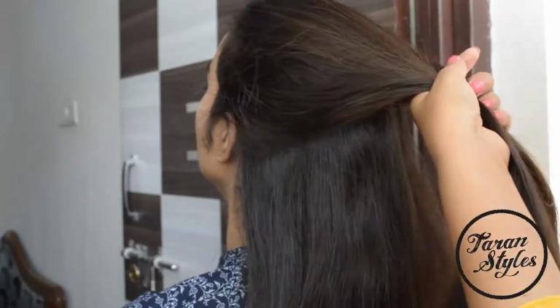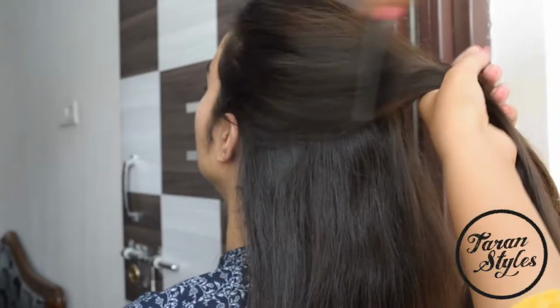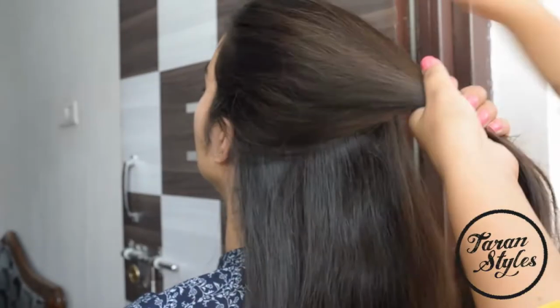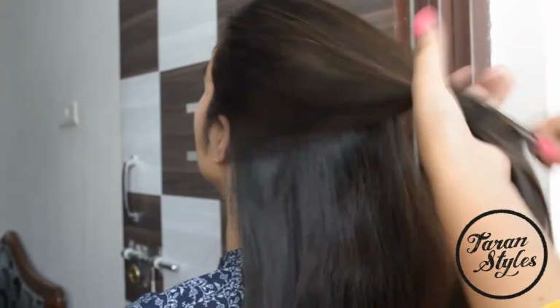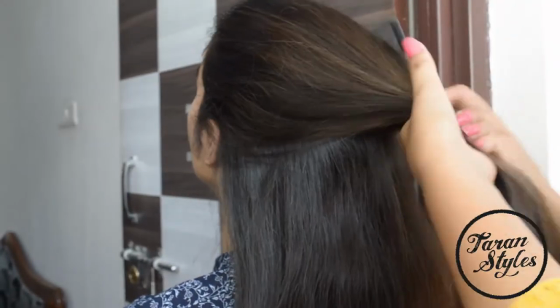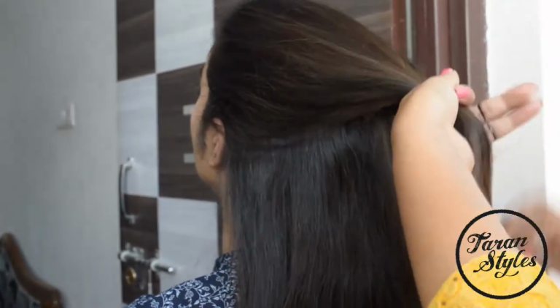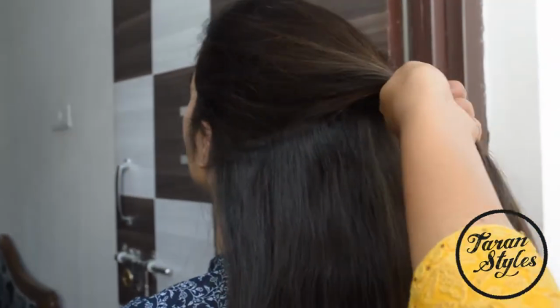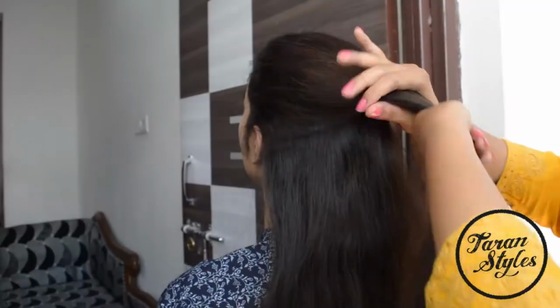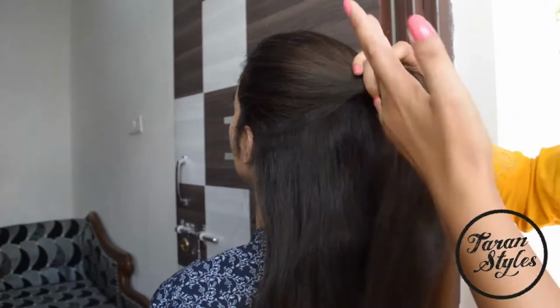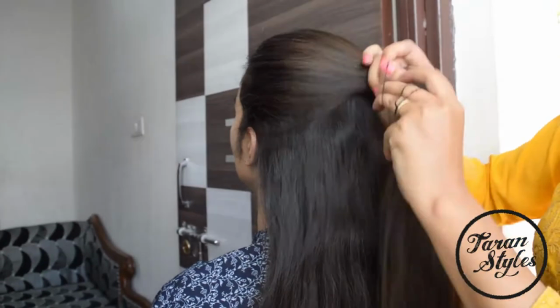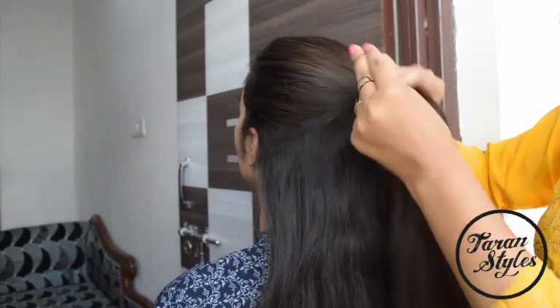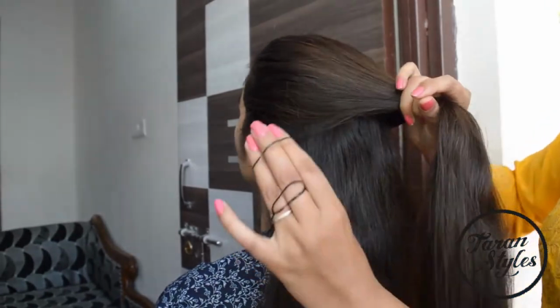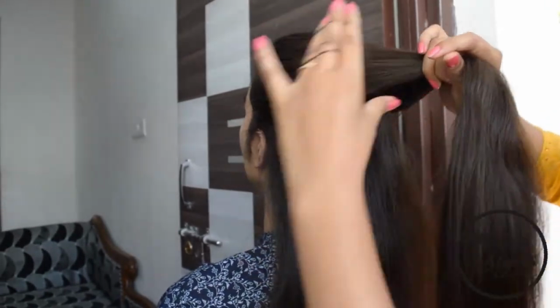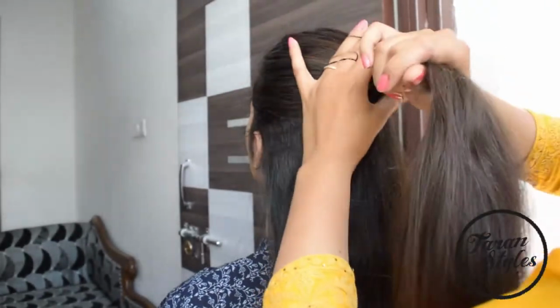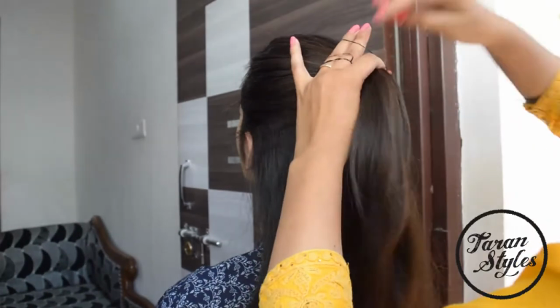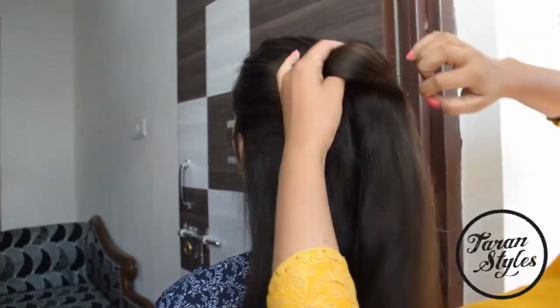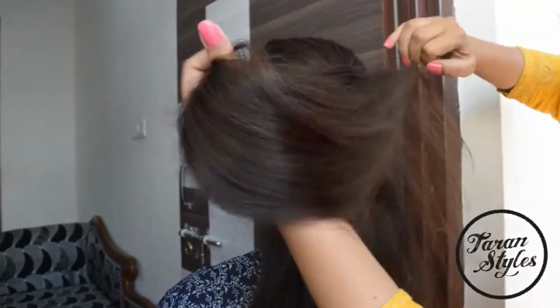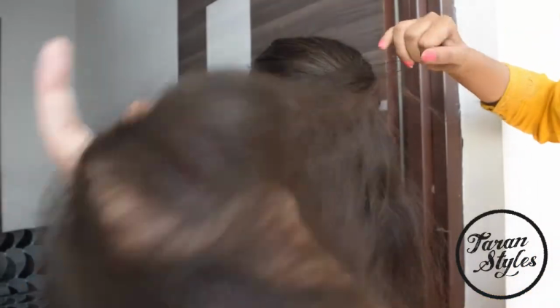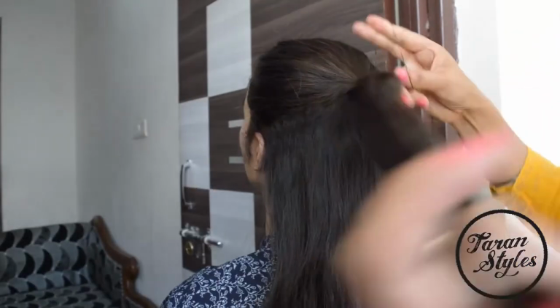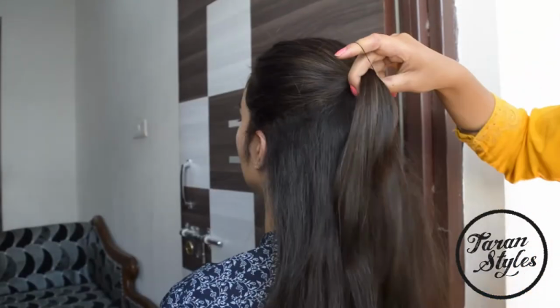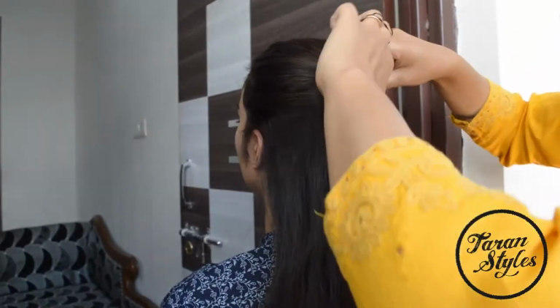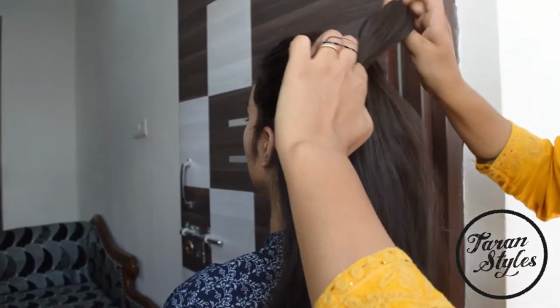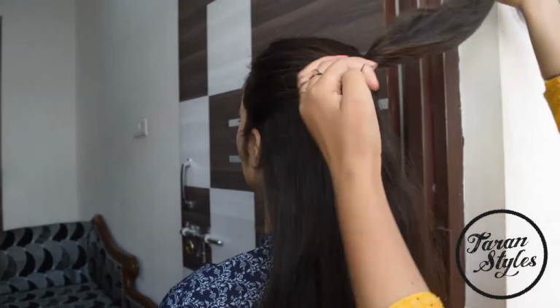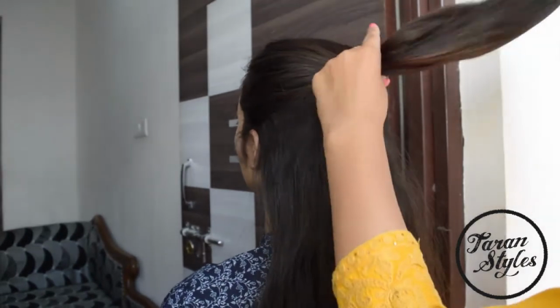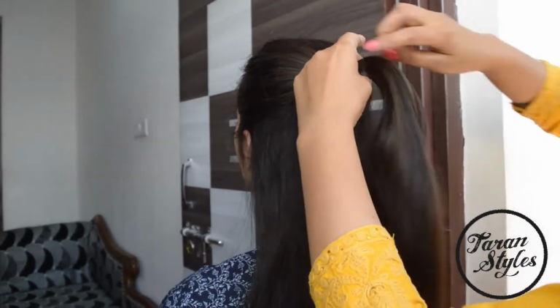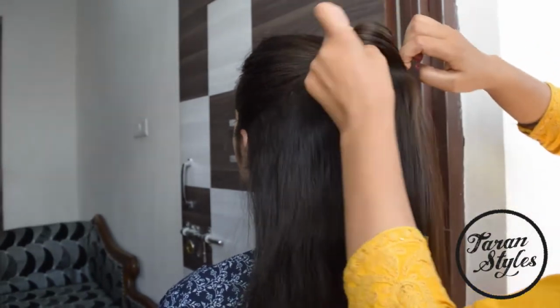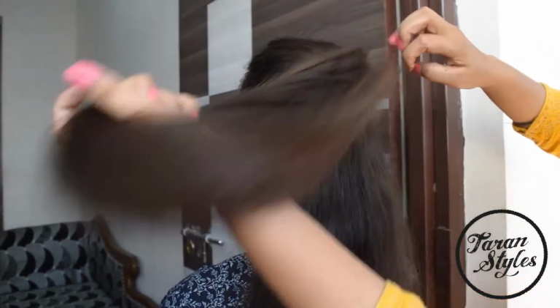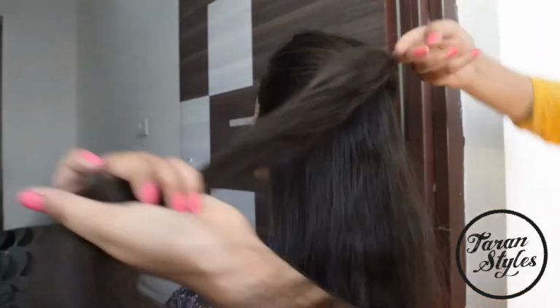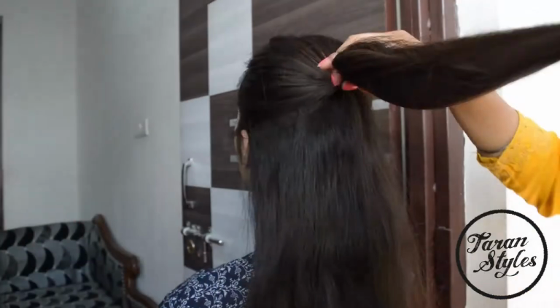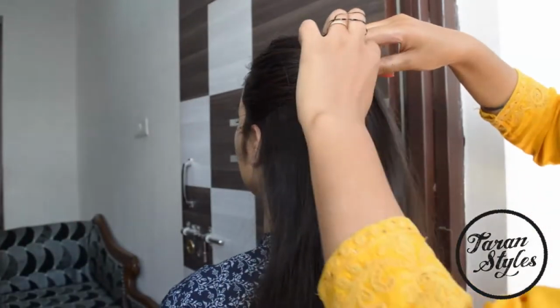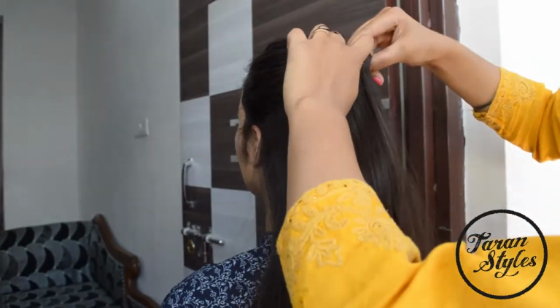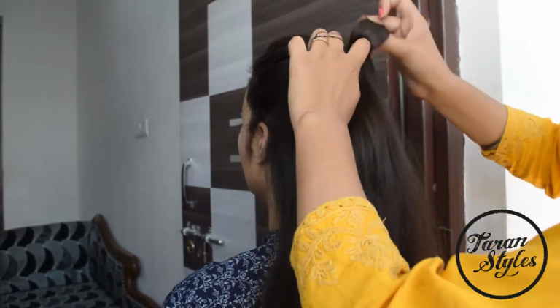Gather the top section of hair on the top of your head and make a ponytail. Now create a loop with the help of an elastic band.